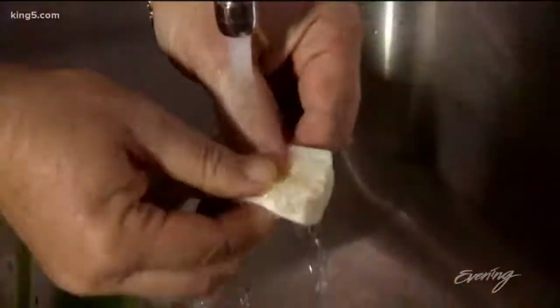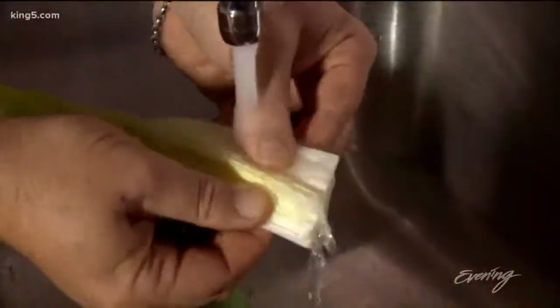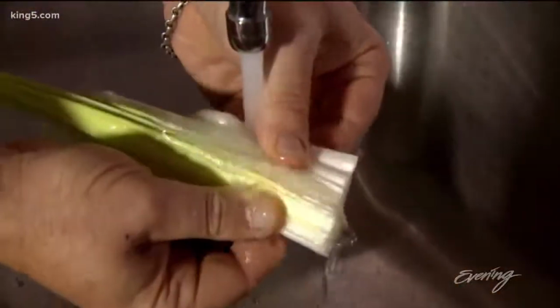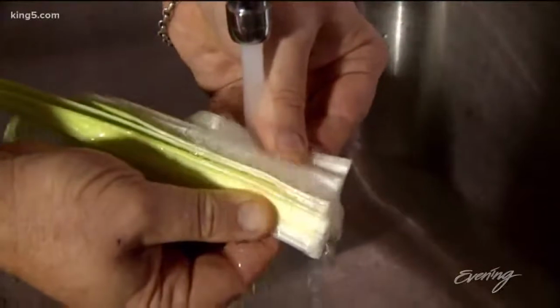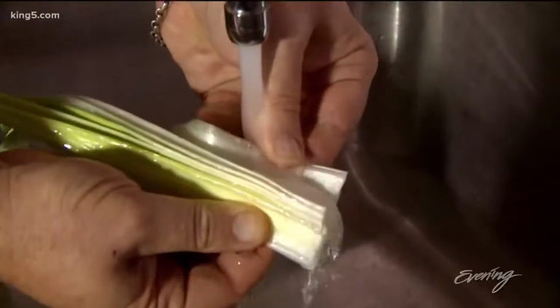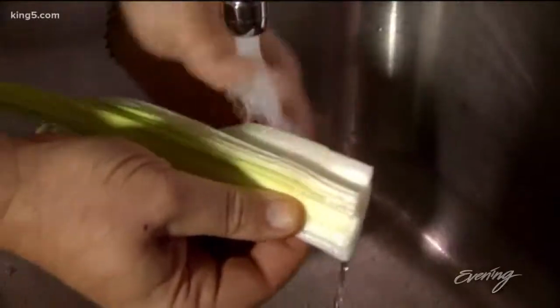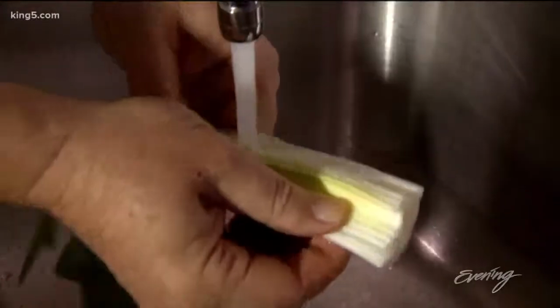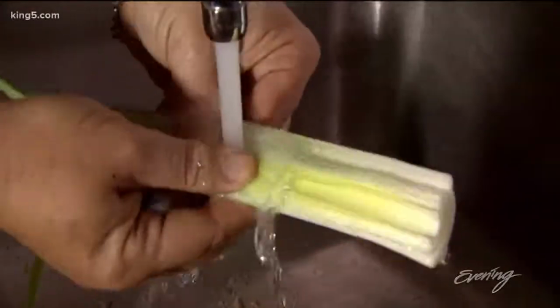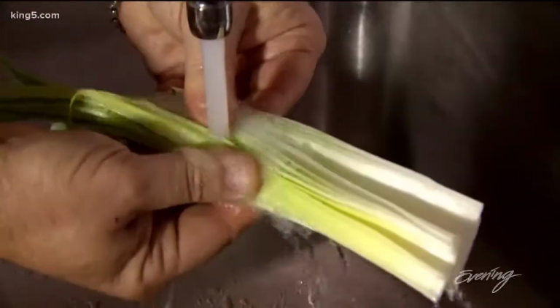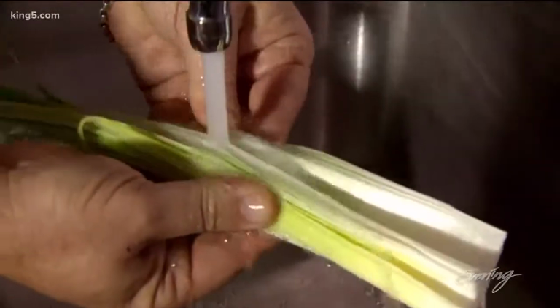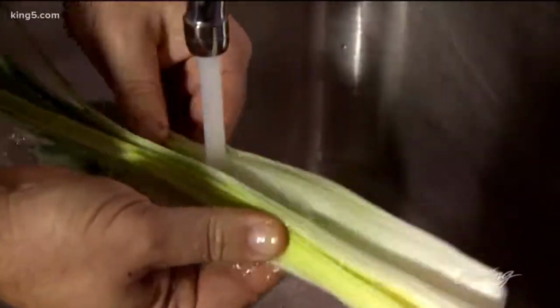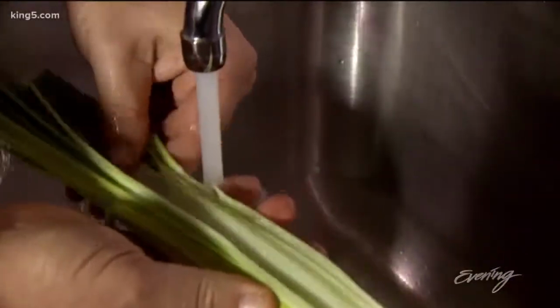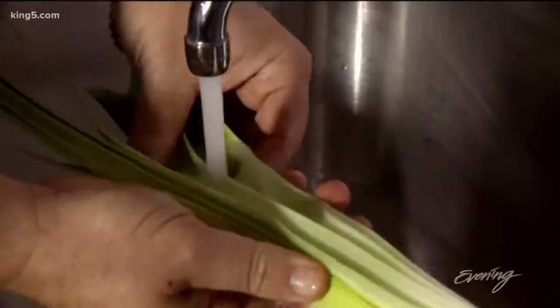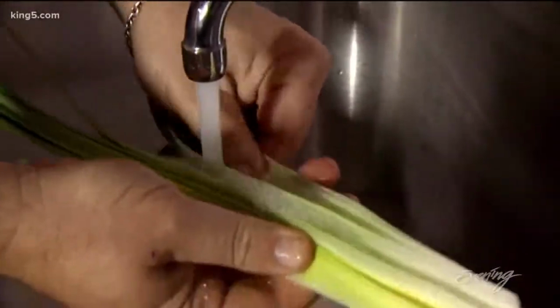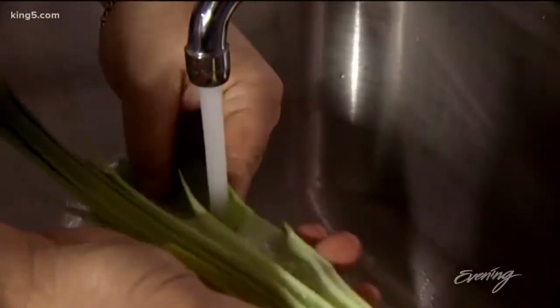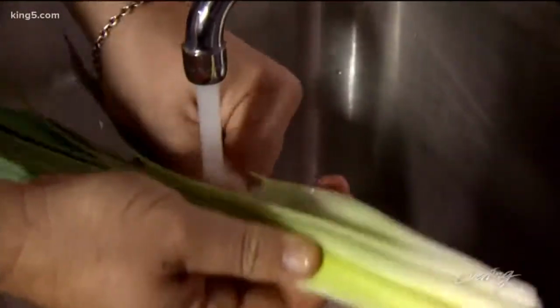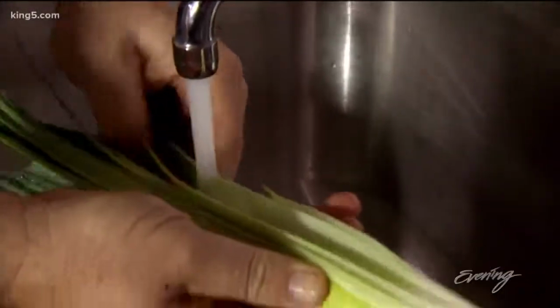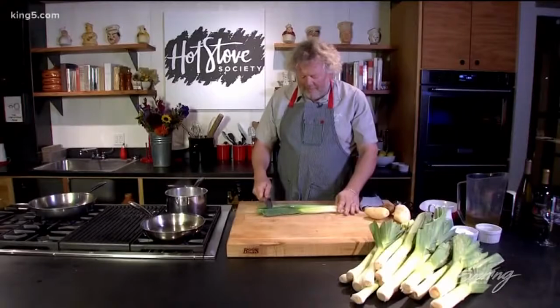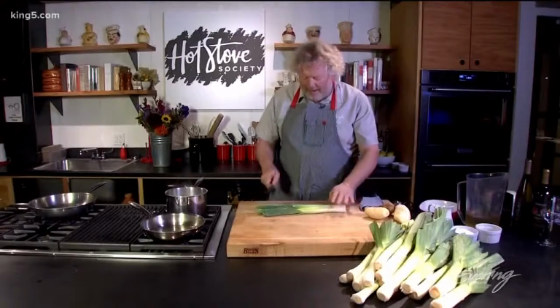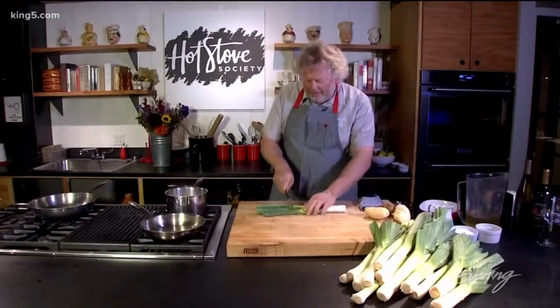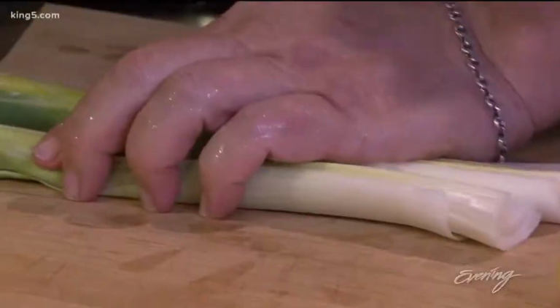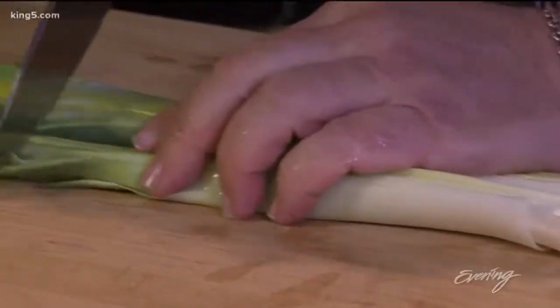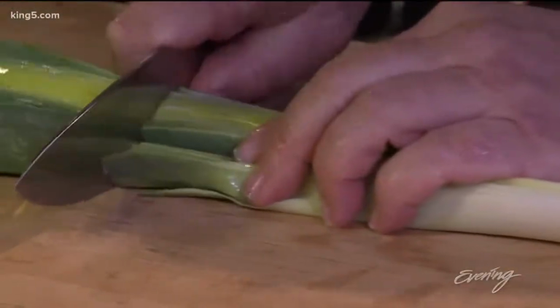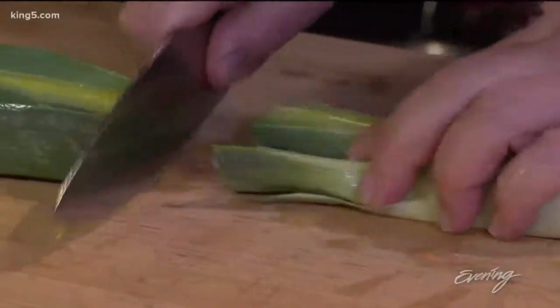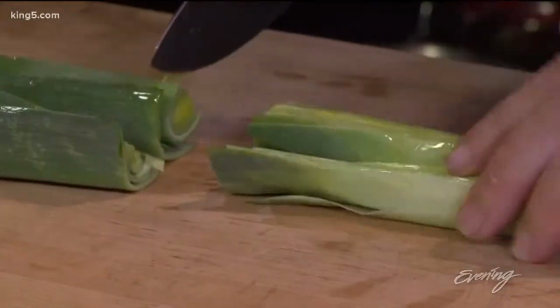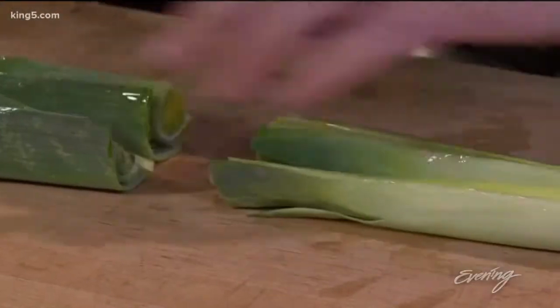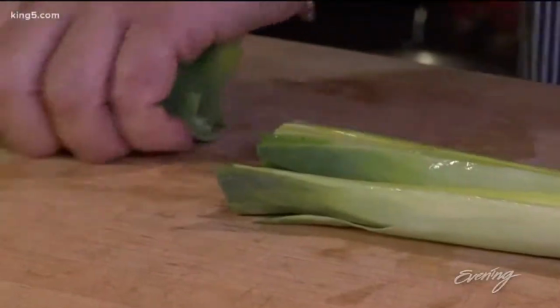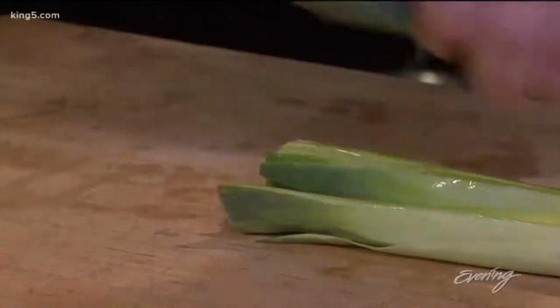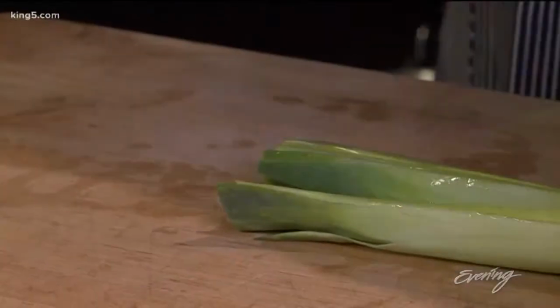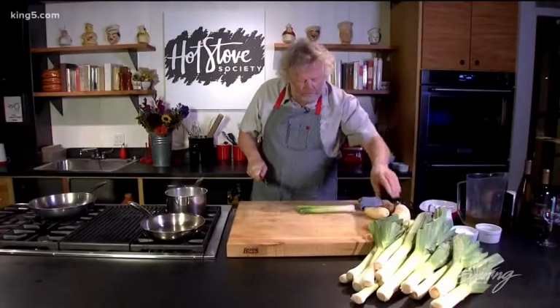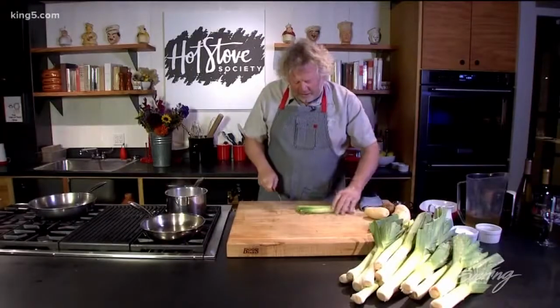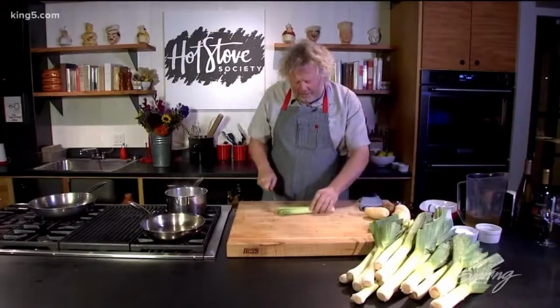So I'm fanning the leek — just kind of pulling back all the layers and letting the cold water run right through. They've had their bath. I'm going to cut the tops off that we're not going to use today. Those are my stock tops.